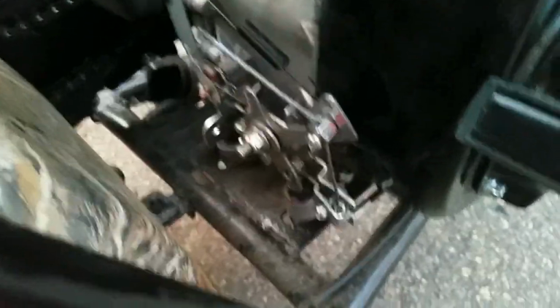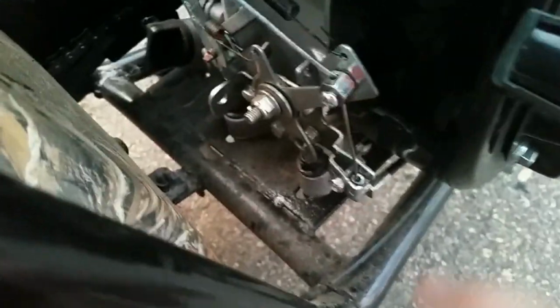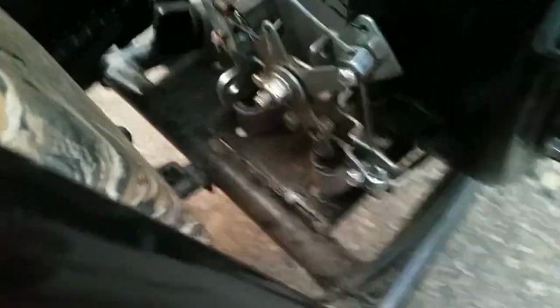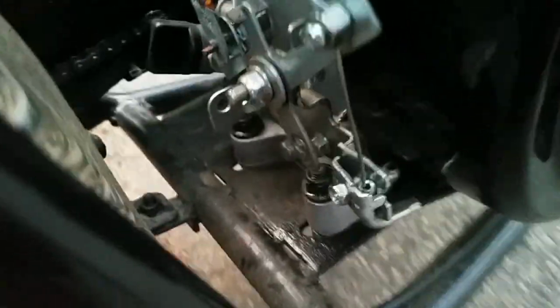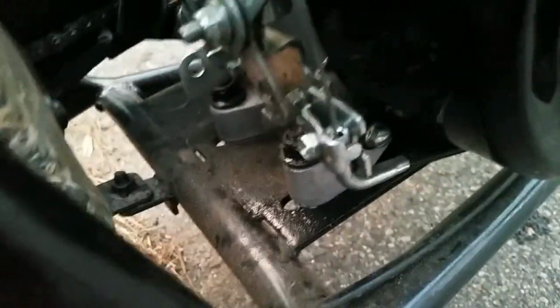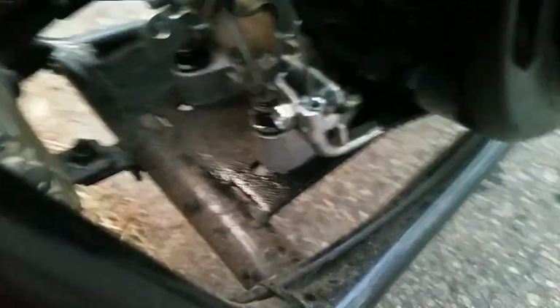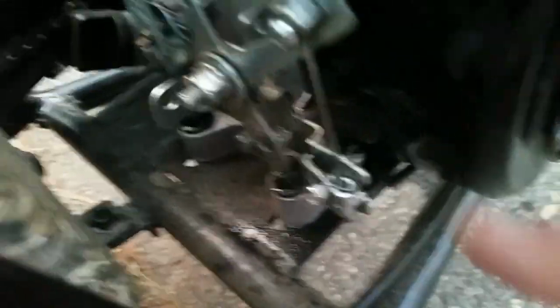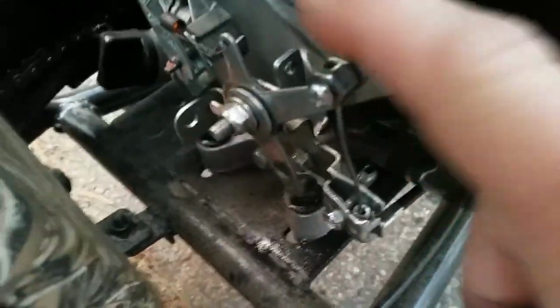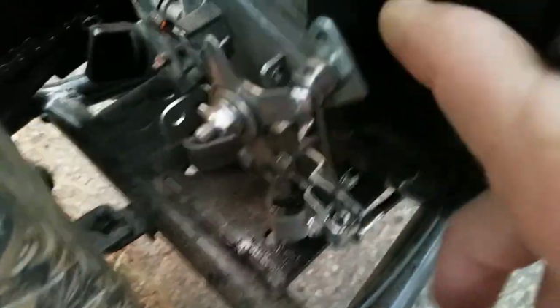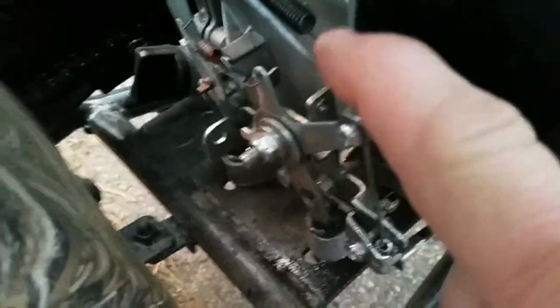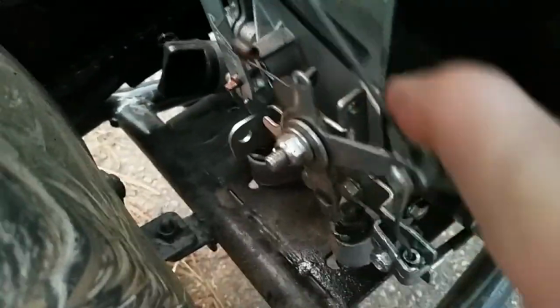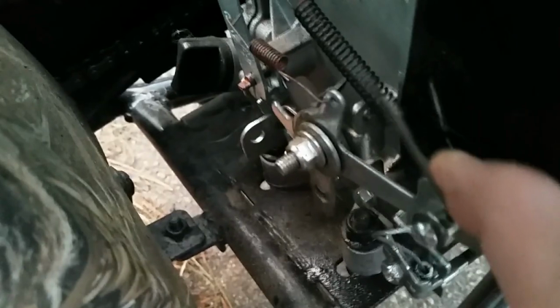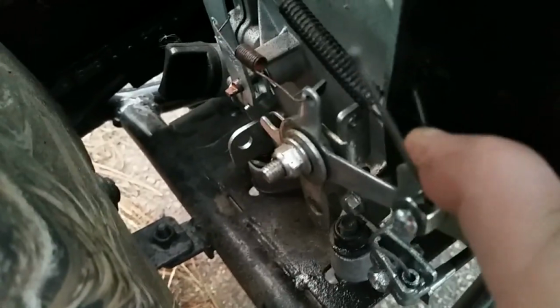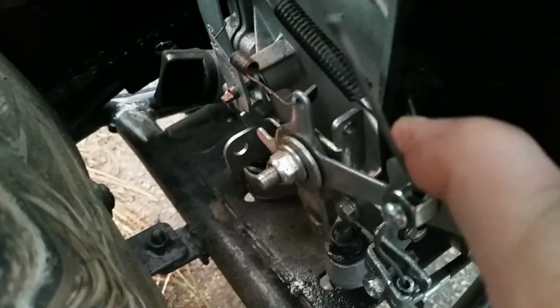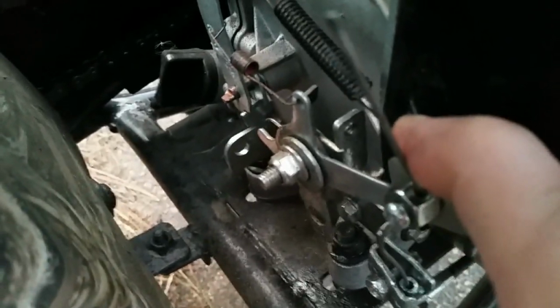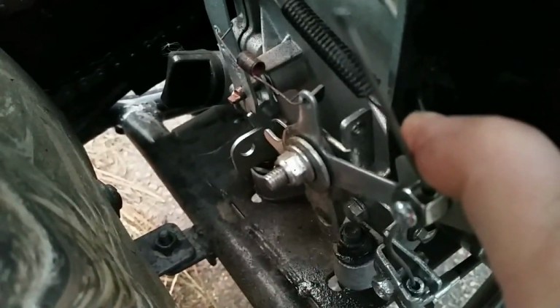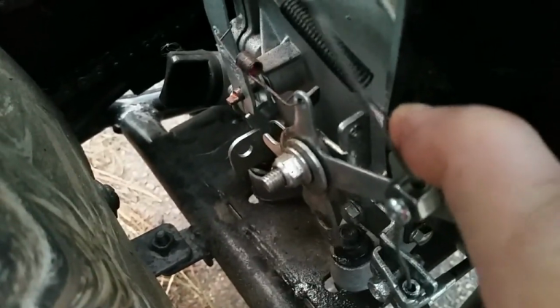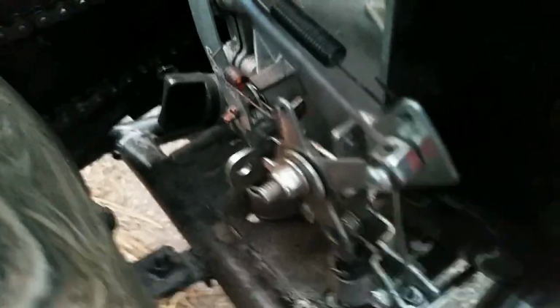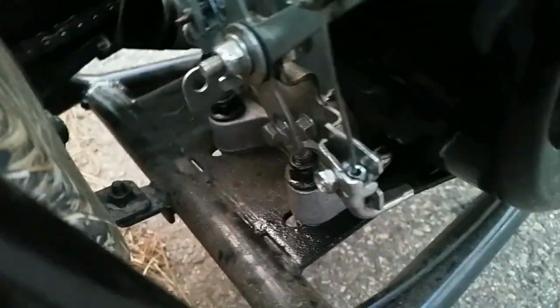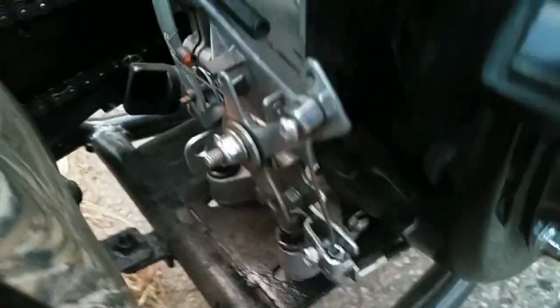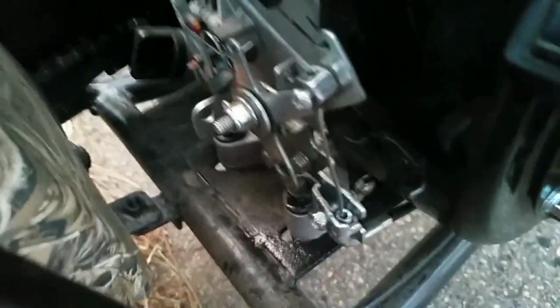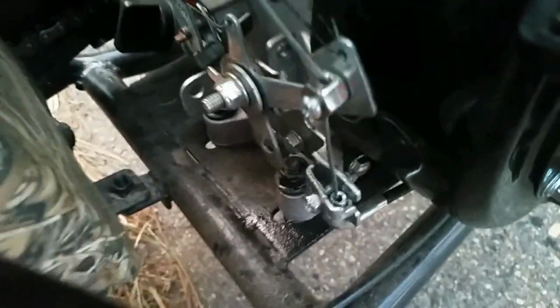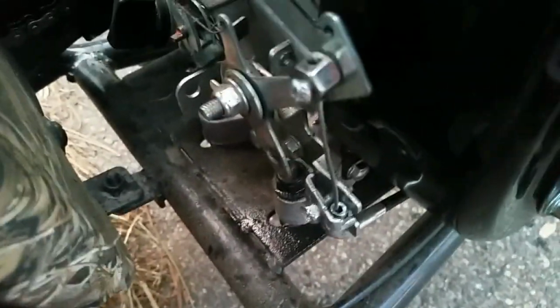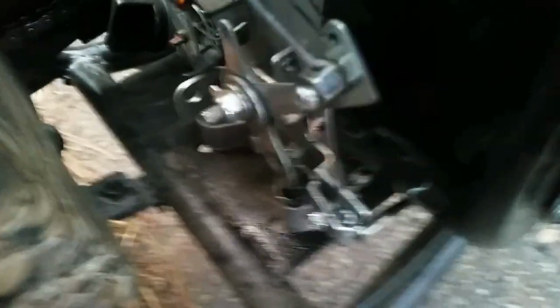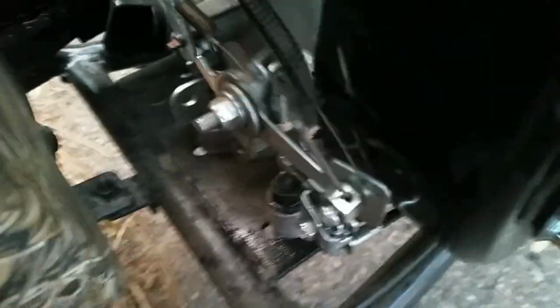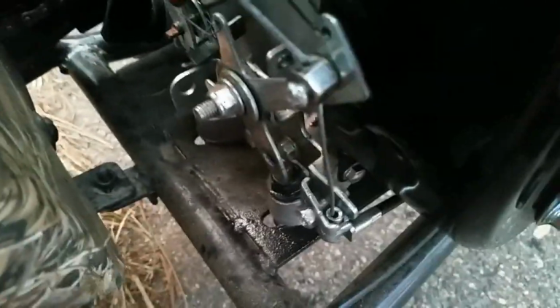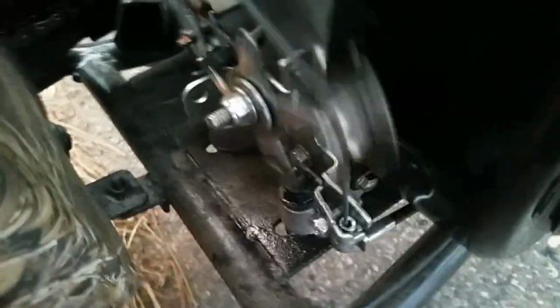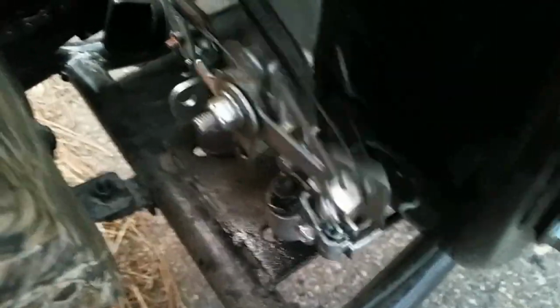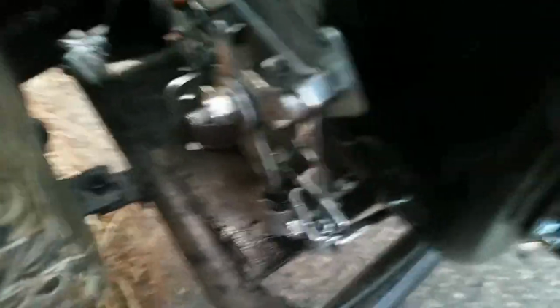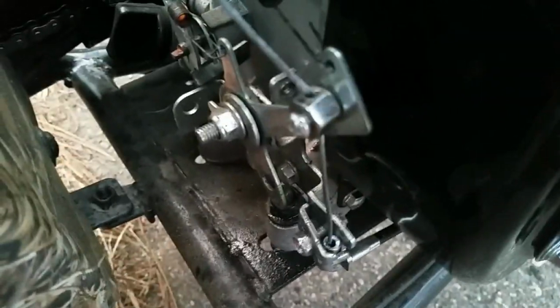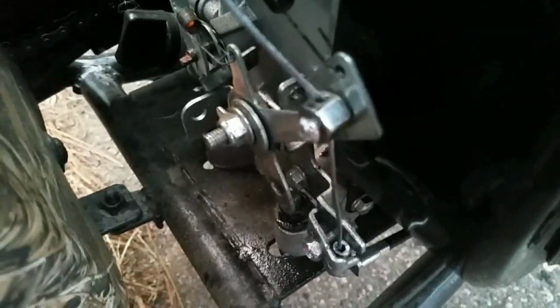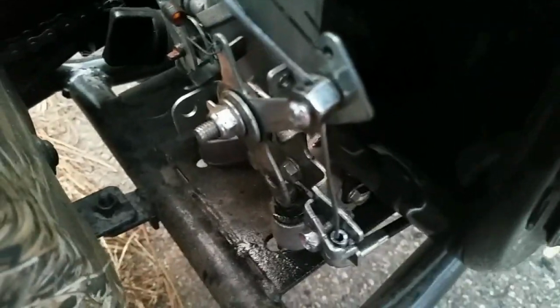Okay guys, now I've got the spring off and I've took the governing screw out. It's kind of cleaned up there and it still comes back really well. It's a lot easier to turn.